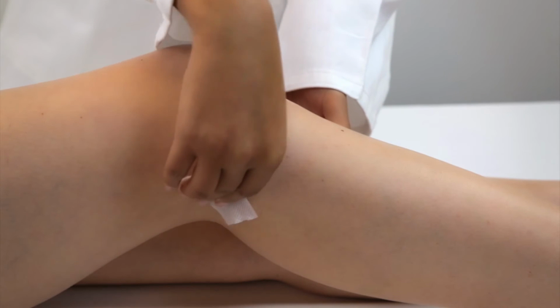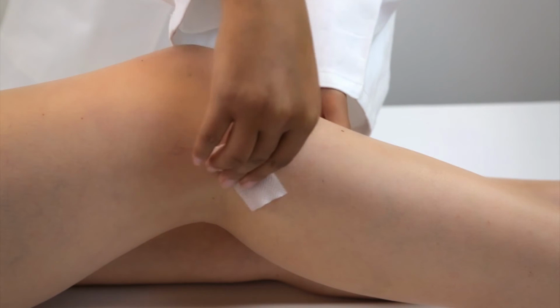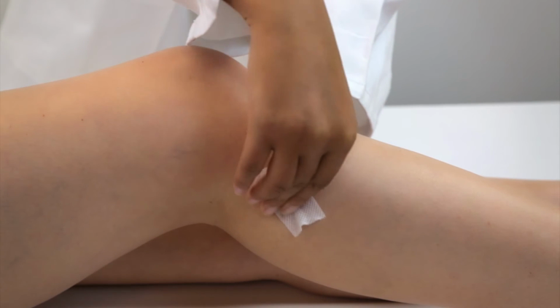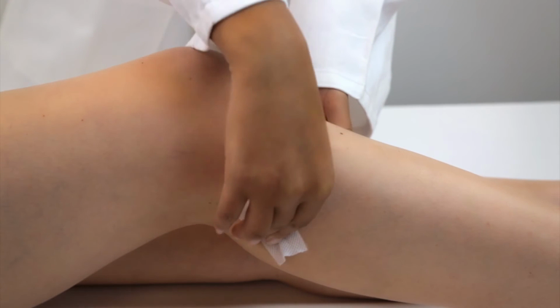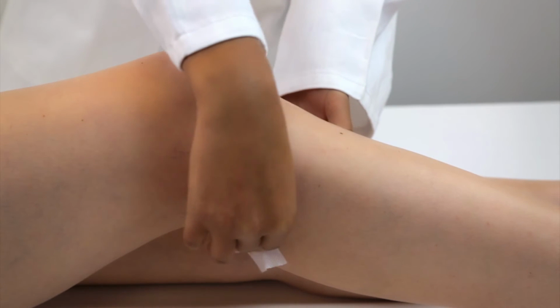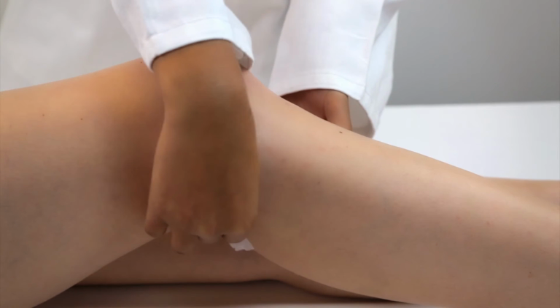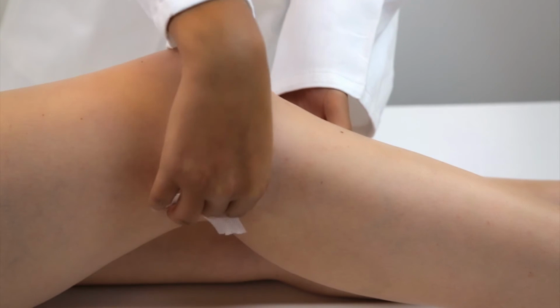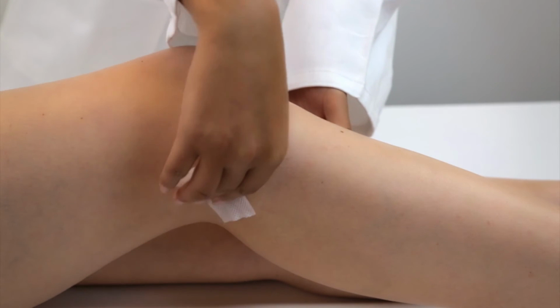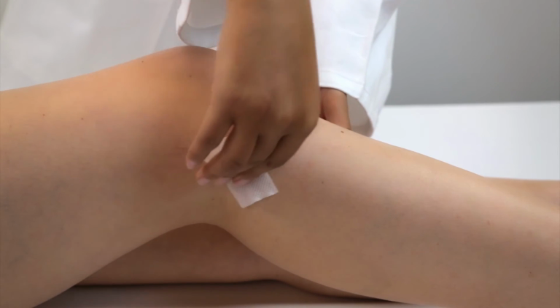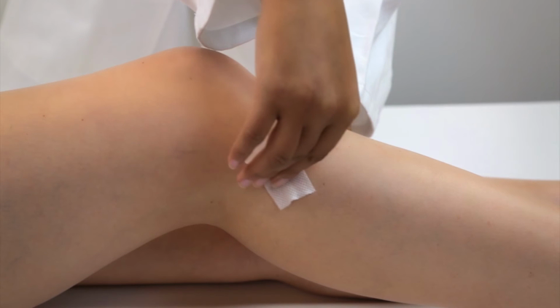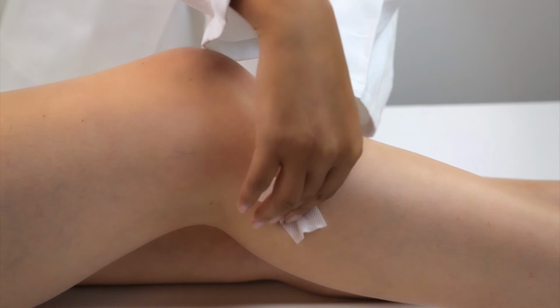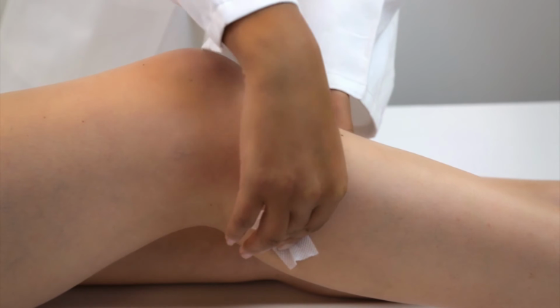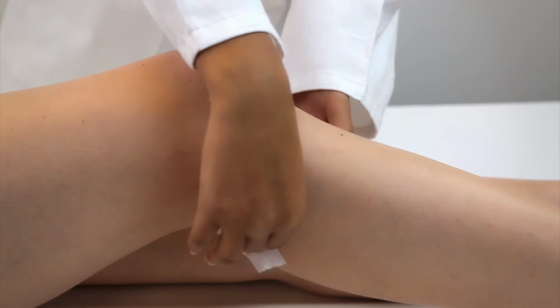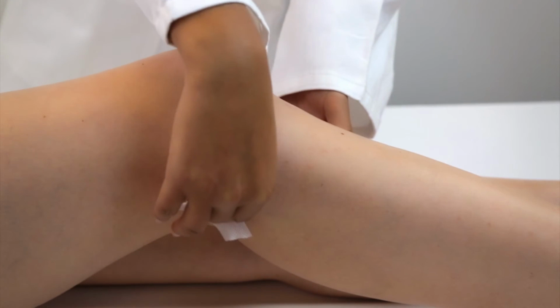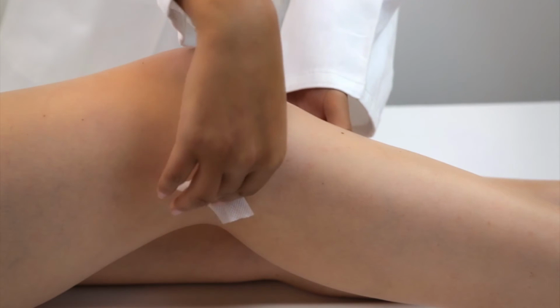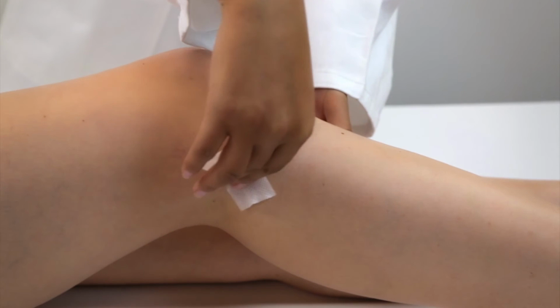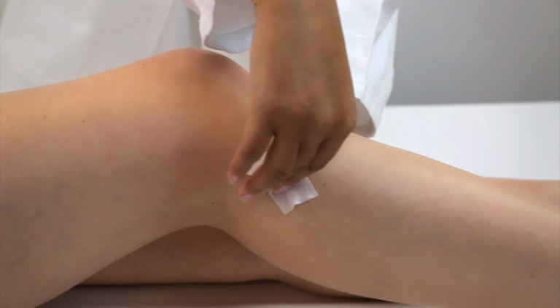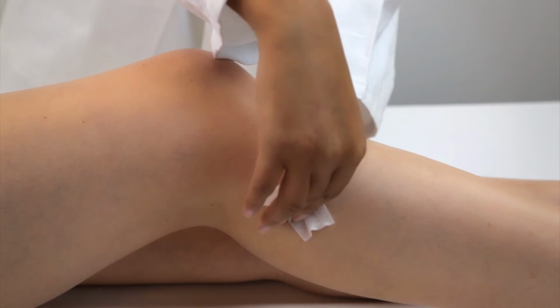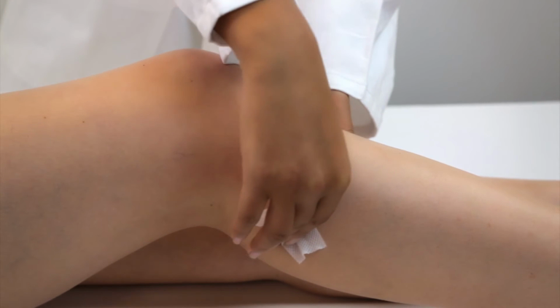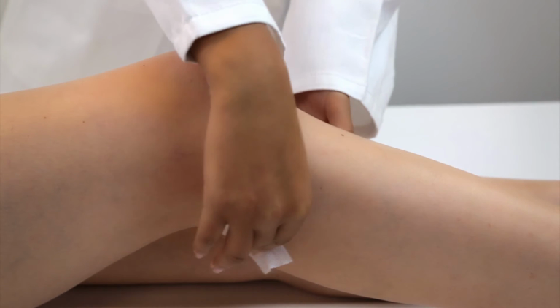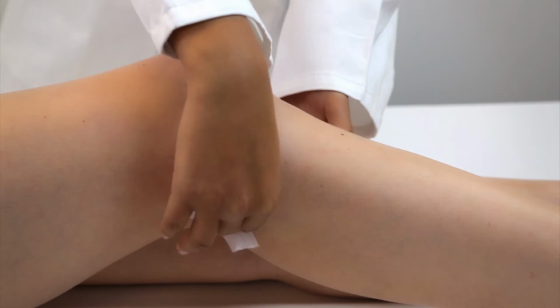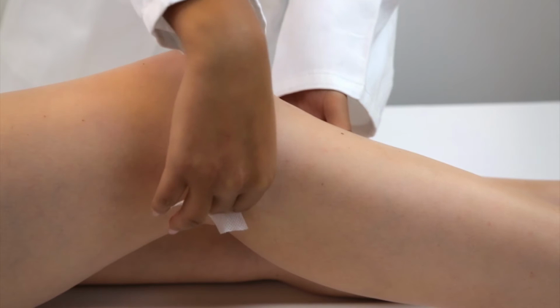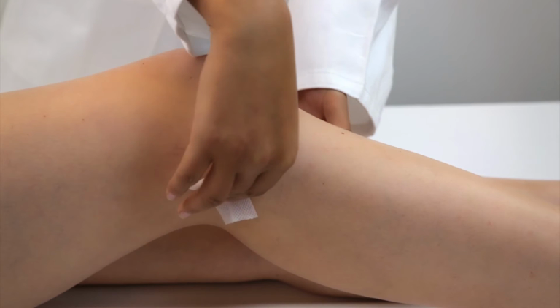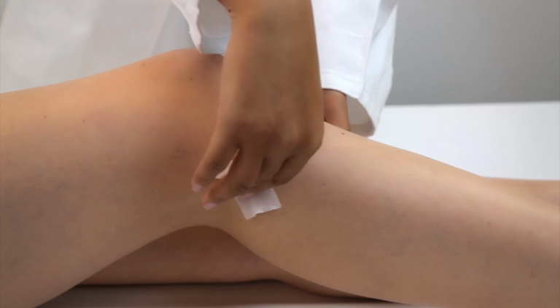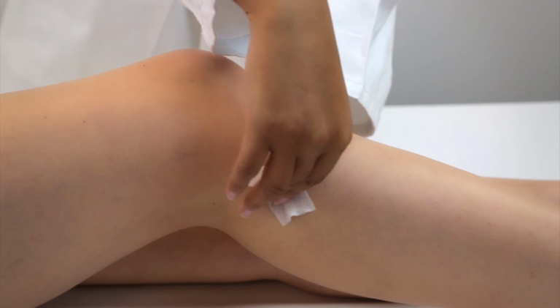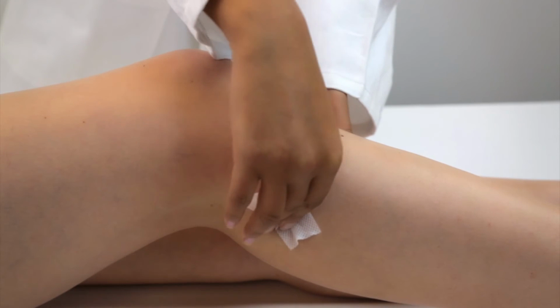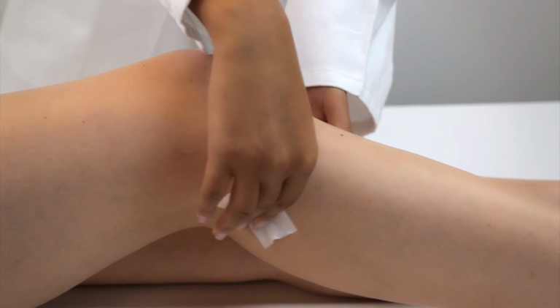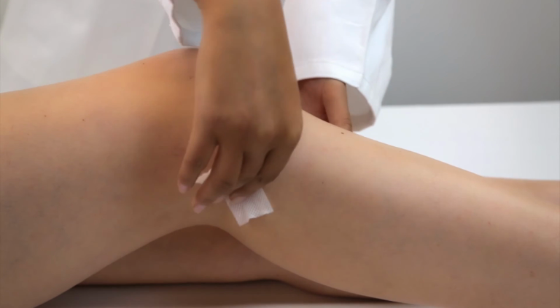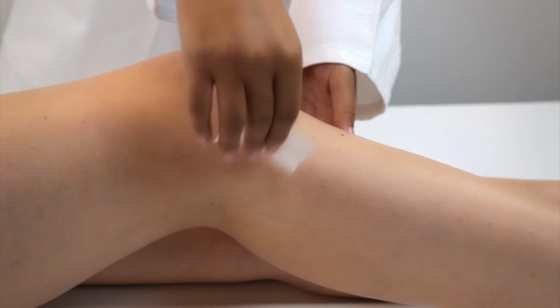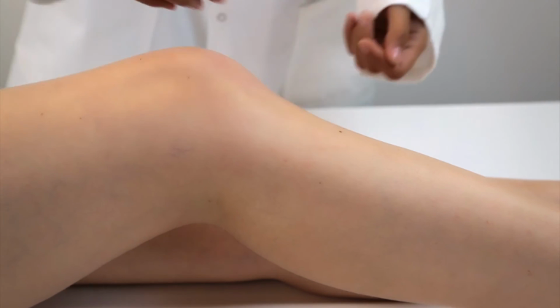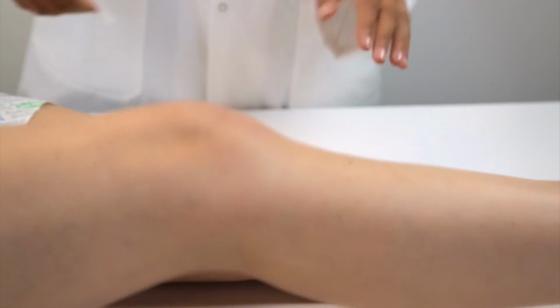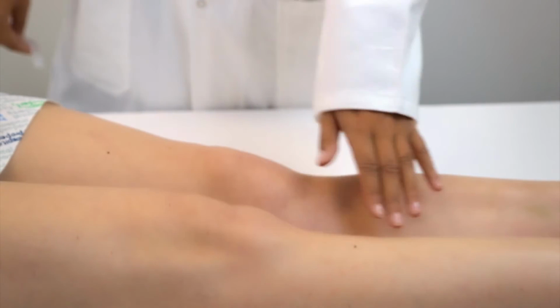For best results, remove any moisturiser if present. This can be removed effectively with soap and water prior to the light exfoliation and alcohol wiping. Using trimmers and clippers, remove any excess hair. Avoid wet shaving, as this can damage the skin and increase the risk of irritation.